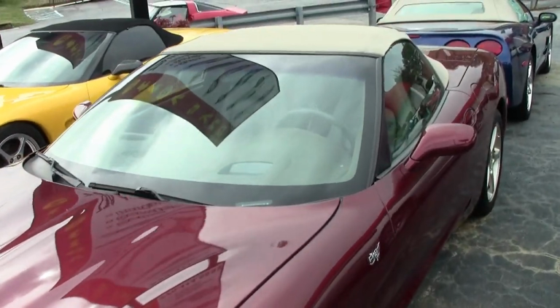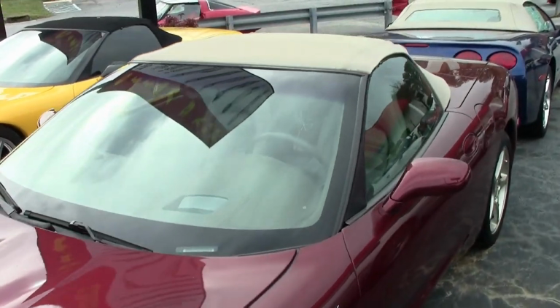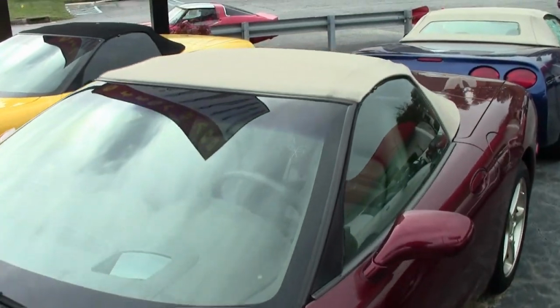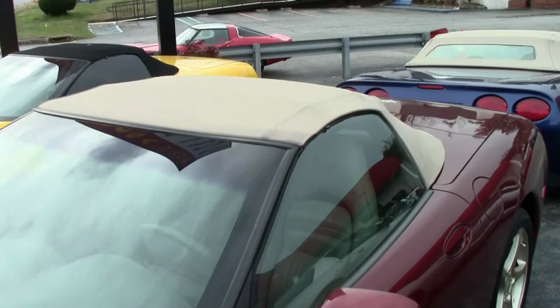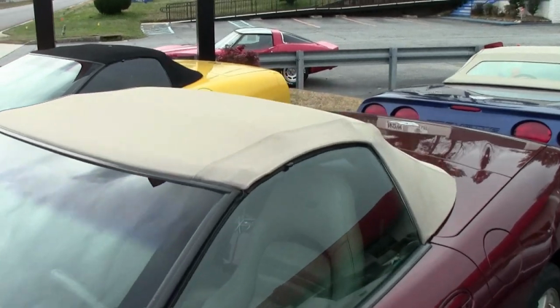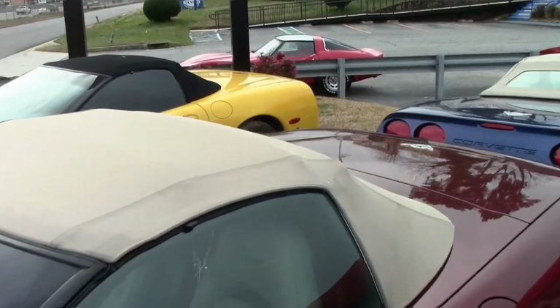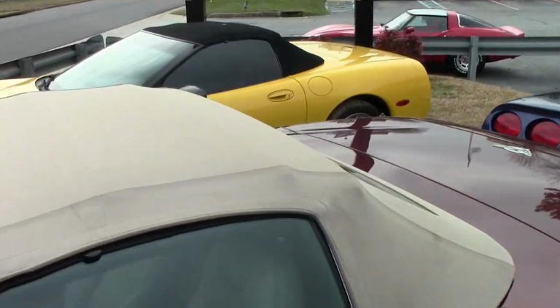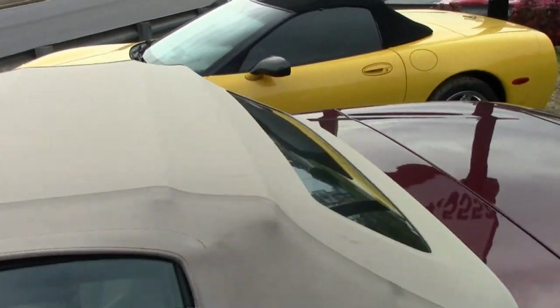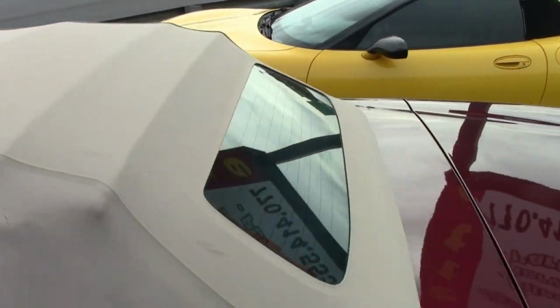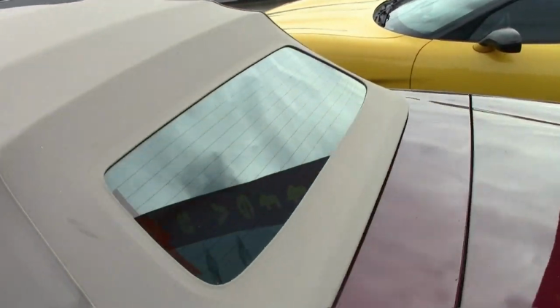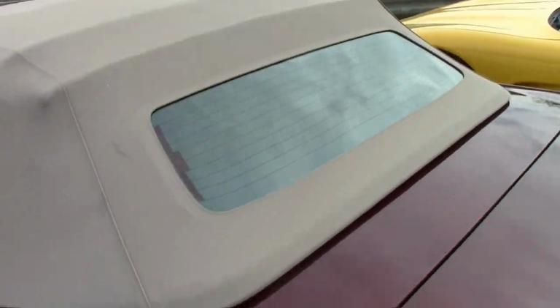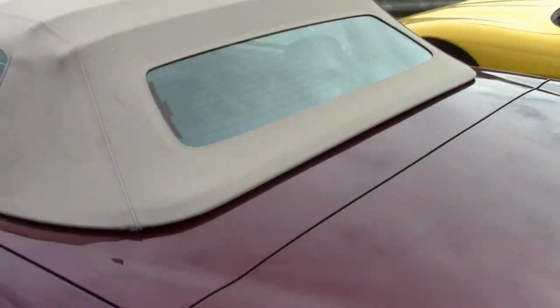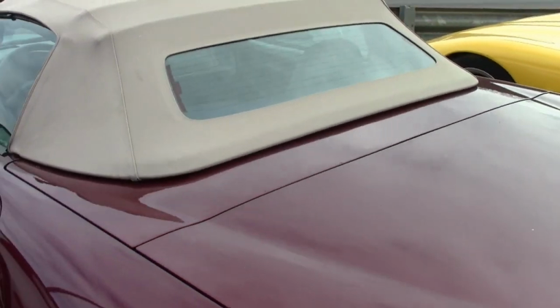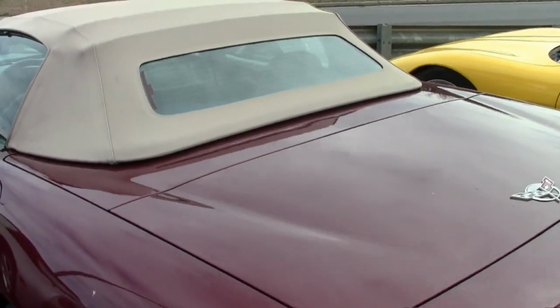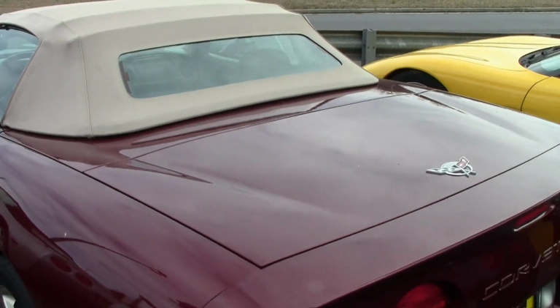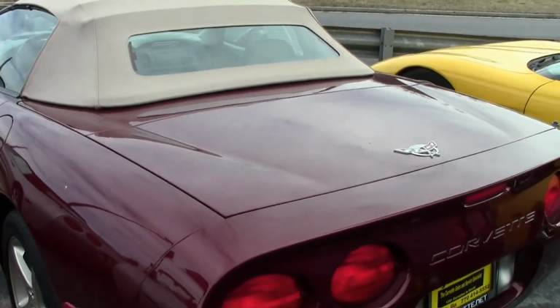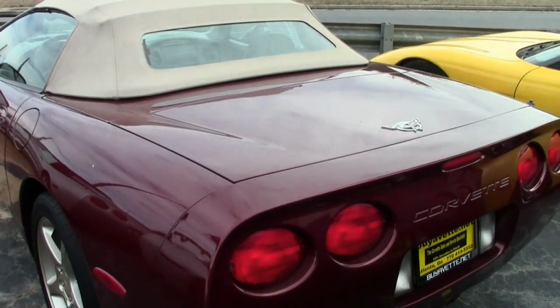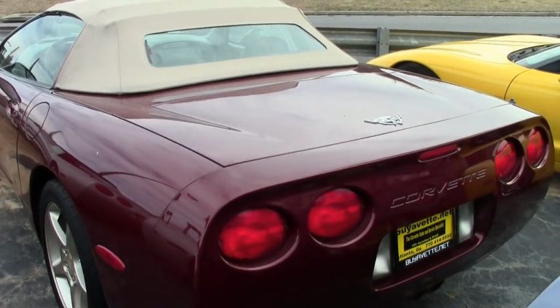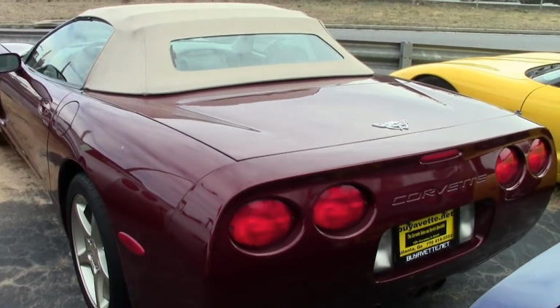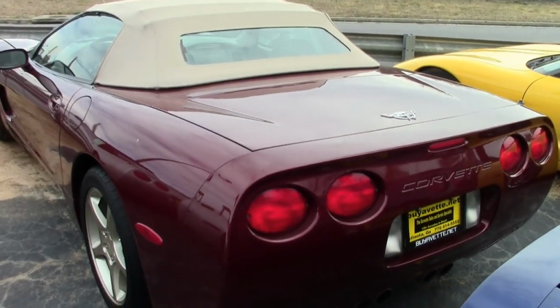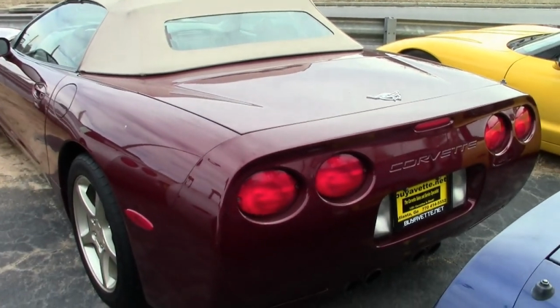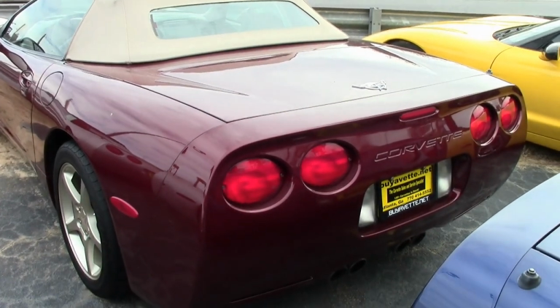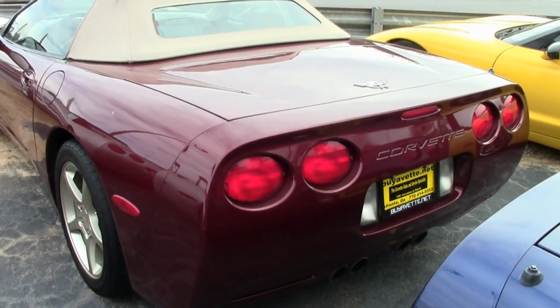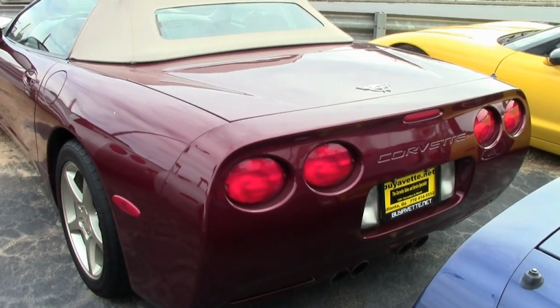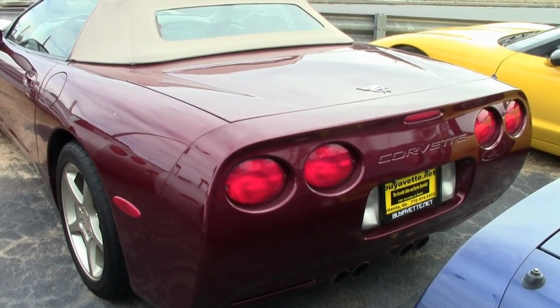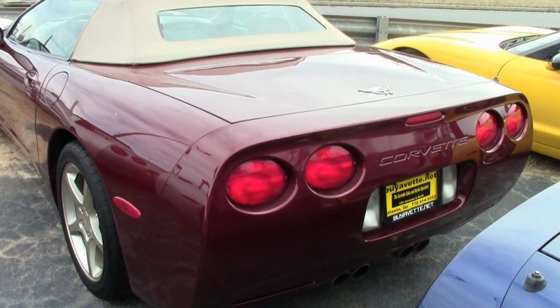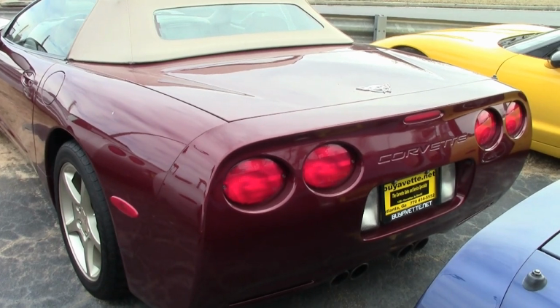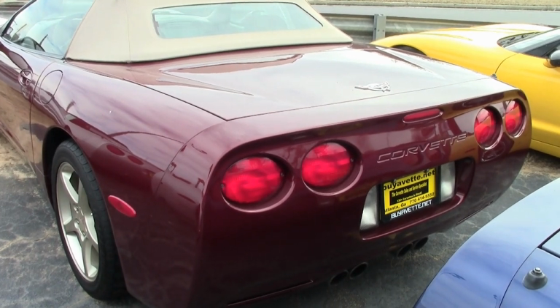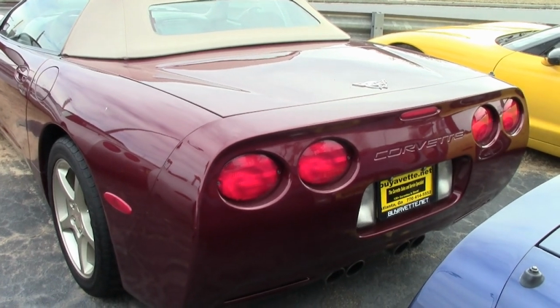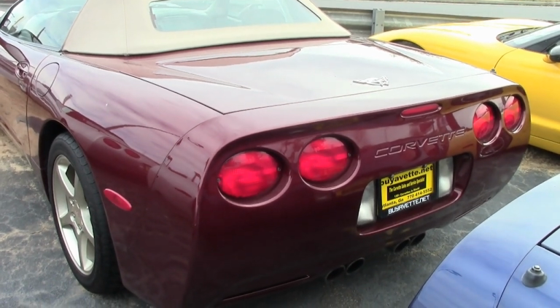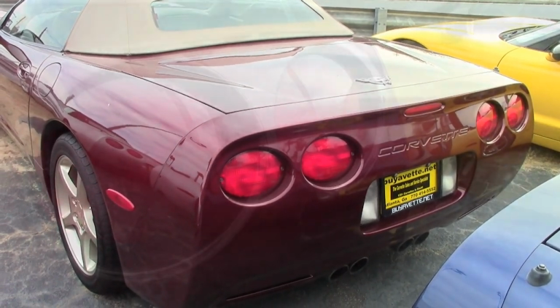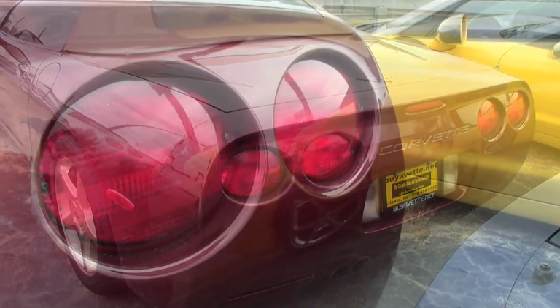This is a 2003 Corvette 50th Anniversary convertible. It's a 1SC, and it's here, it's serviced, it's fully checked out, and ready for you to take home. It's that beautiful anniversary red on the exterior, and has the shale interior and that beautiful shale convertible top.